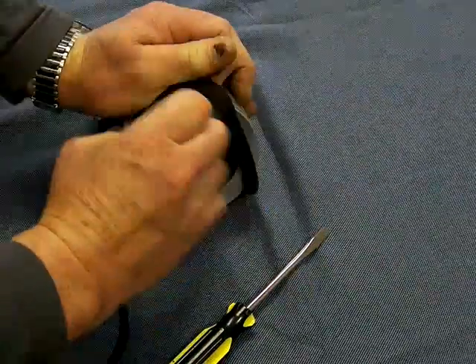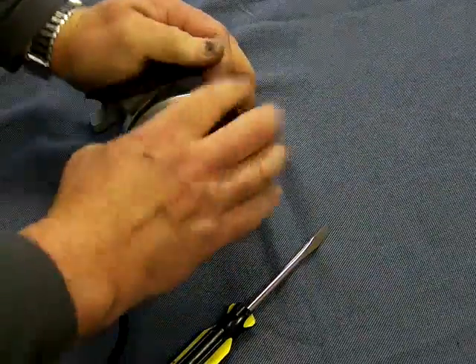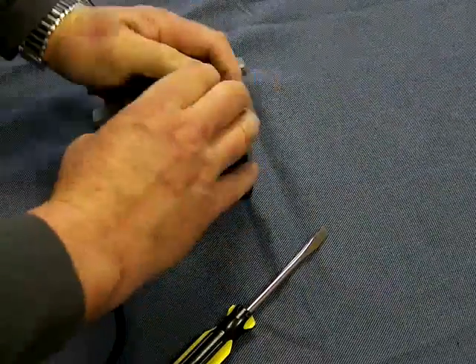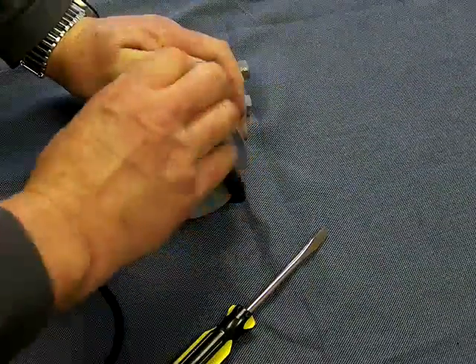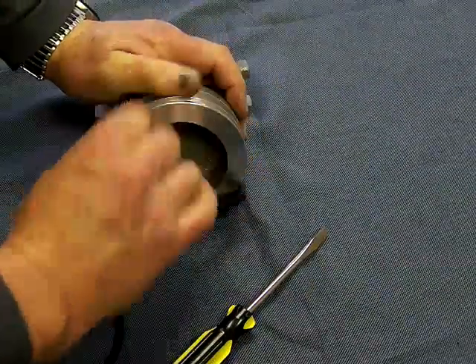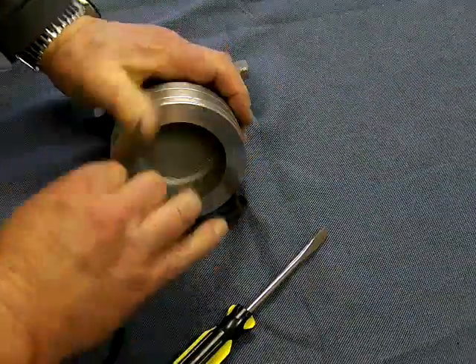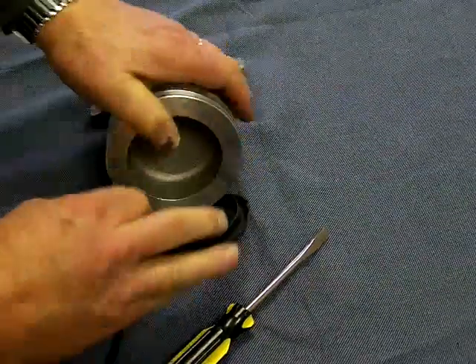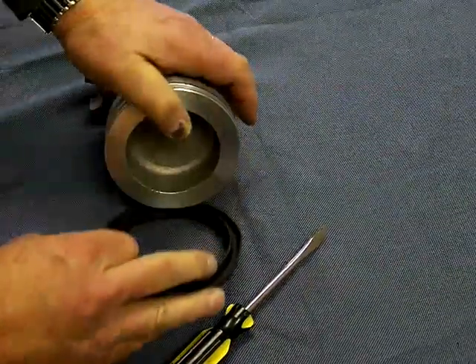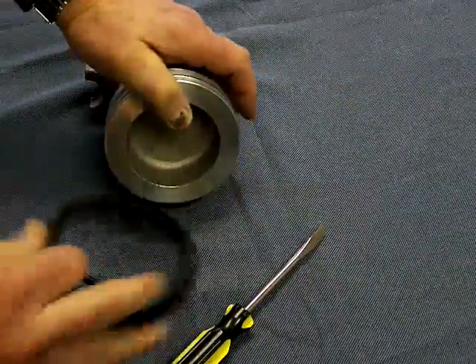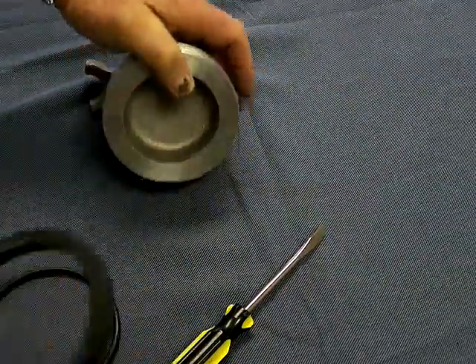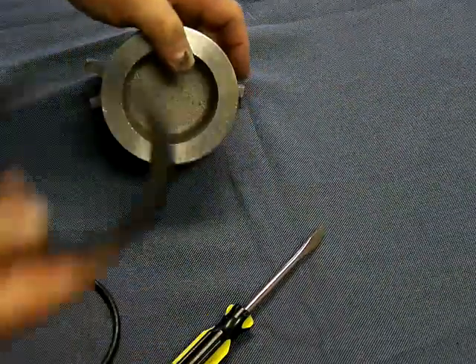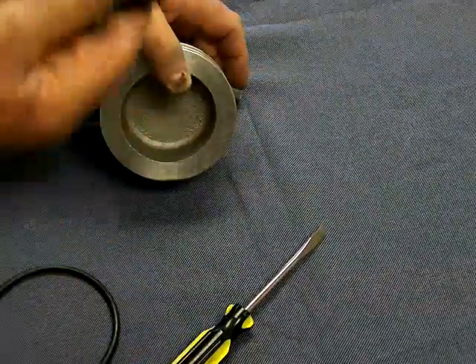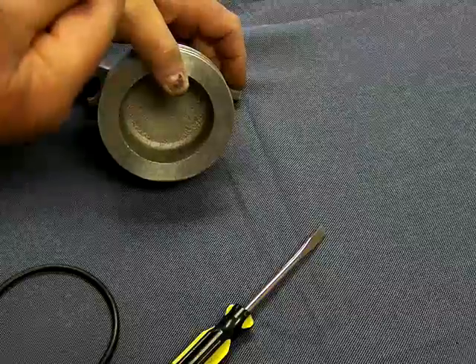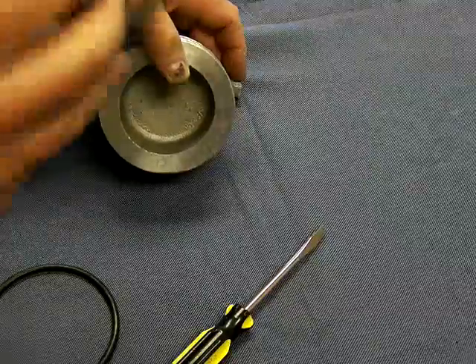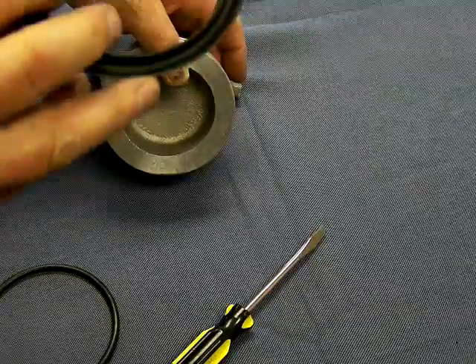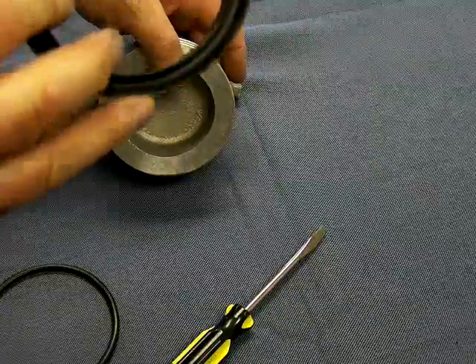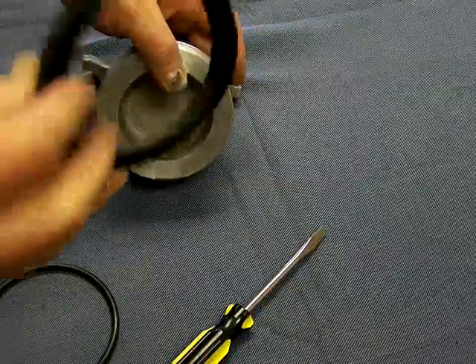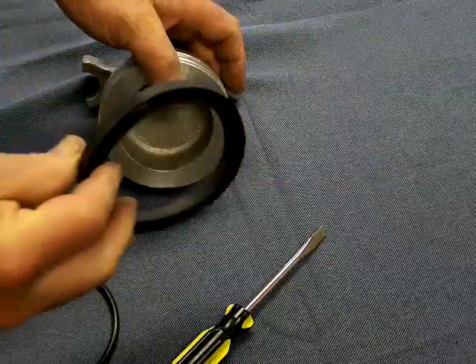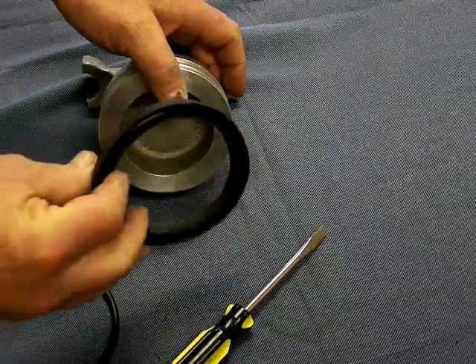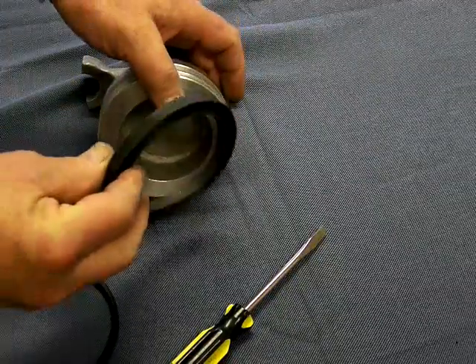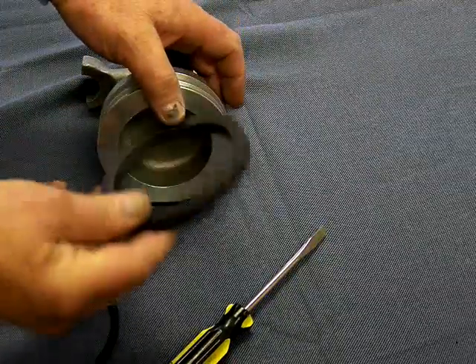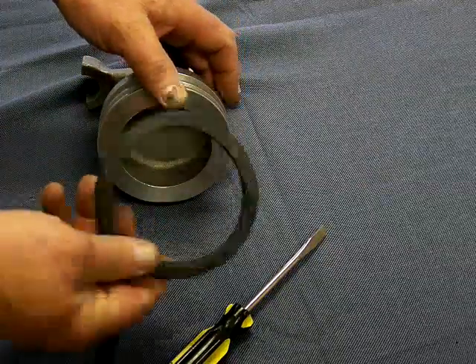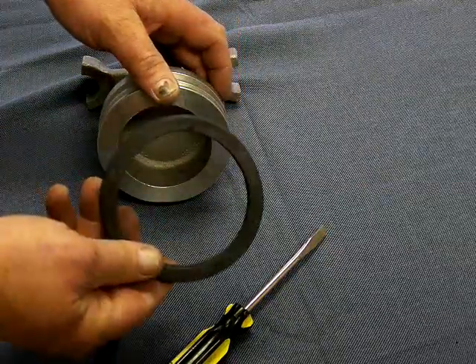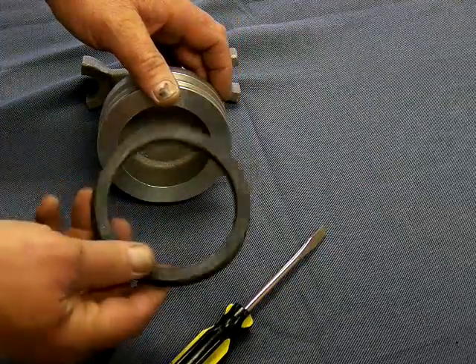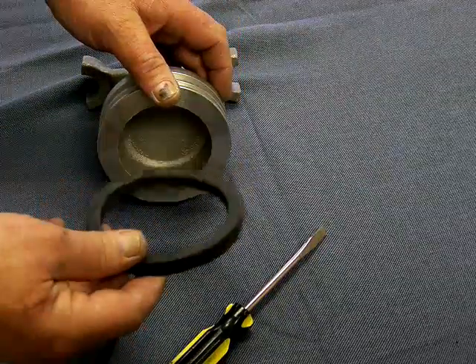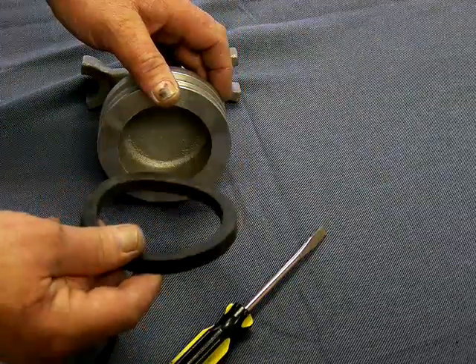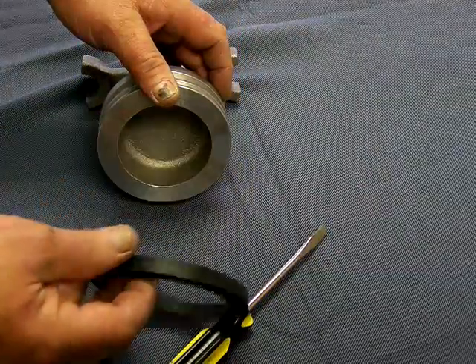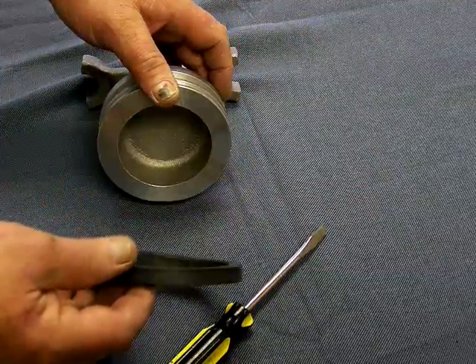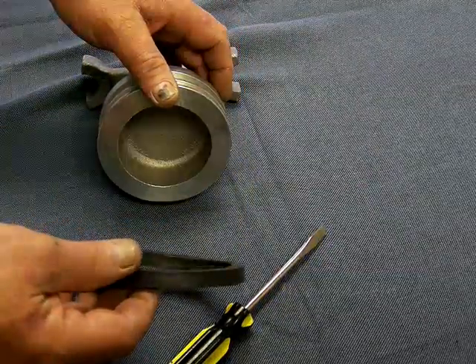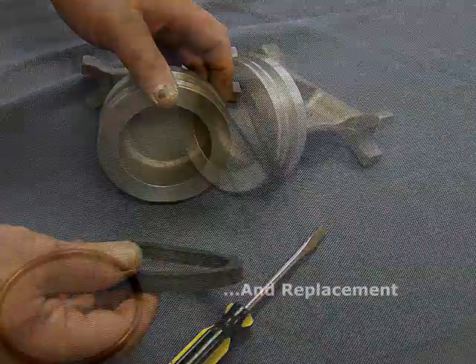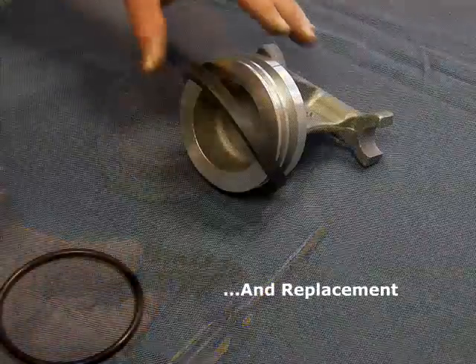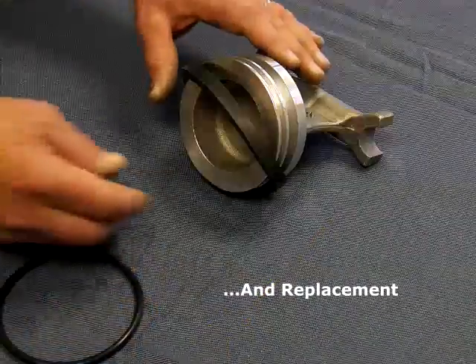I use the round part of the screwdriver — U-cup, O-ring — putting it back on.